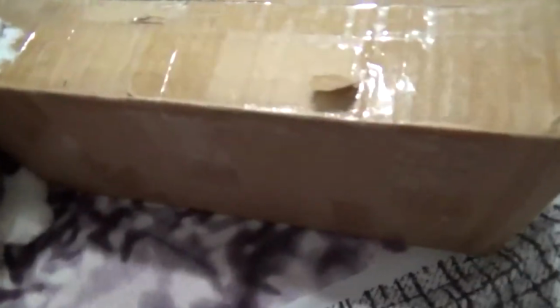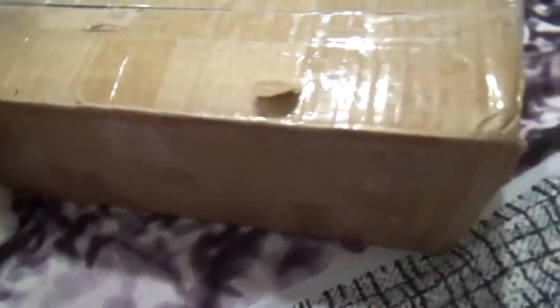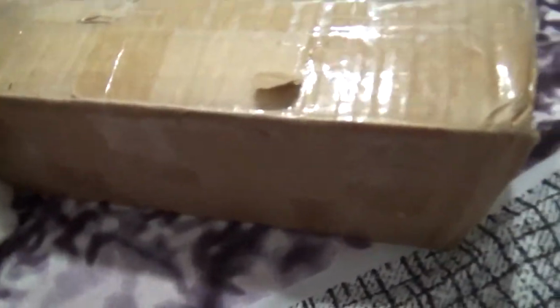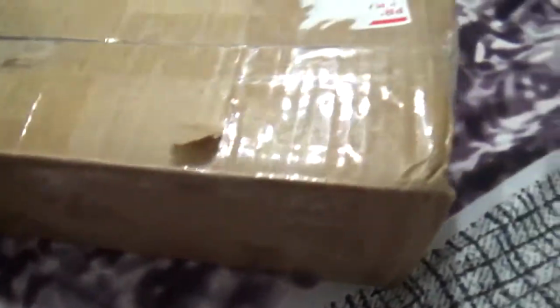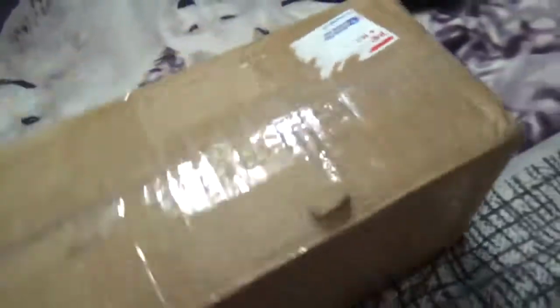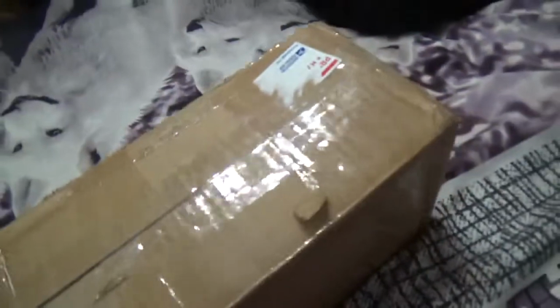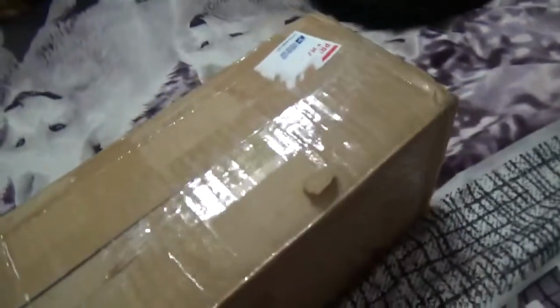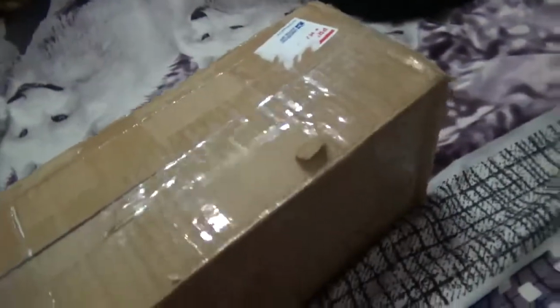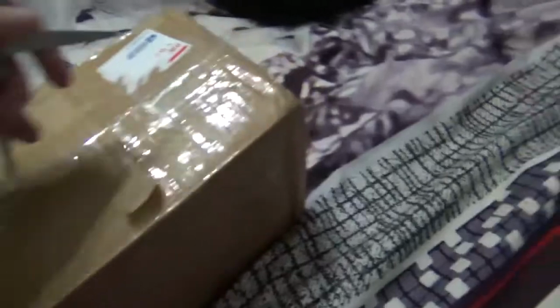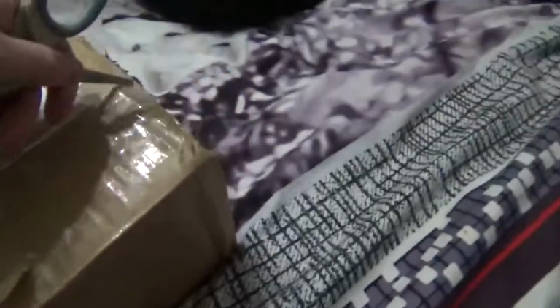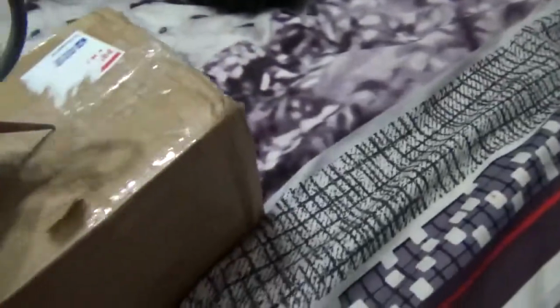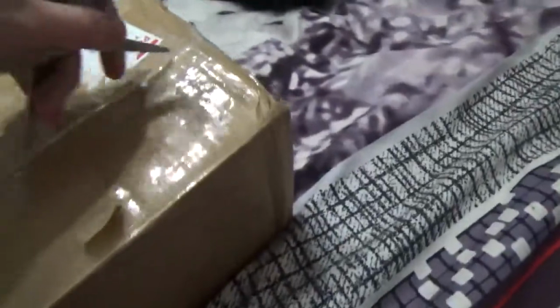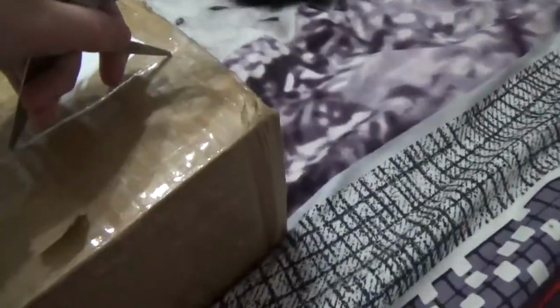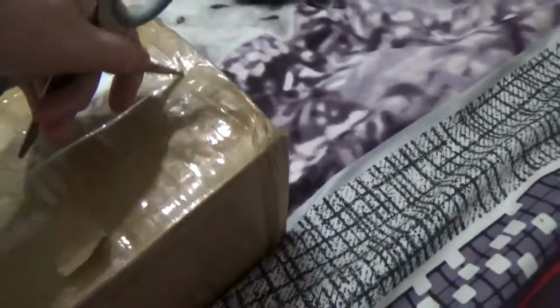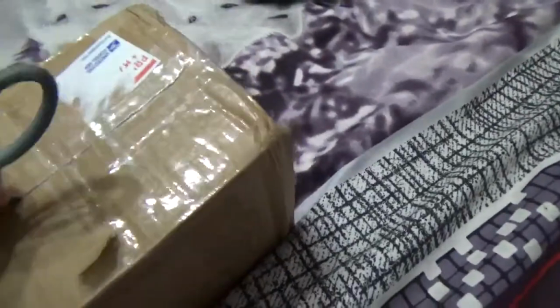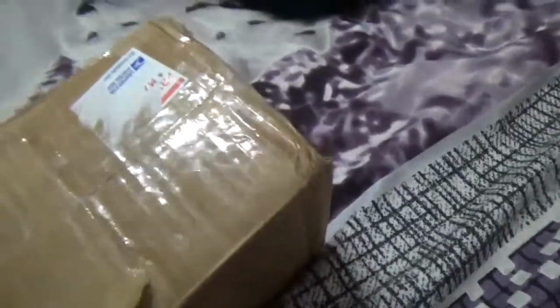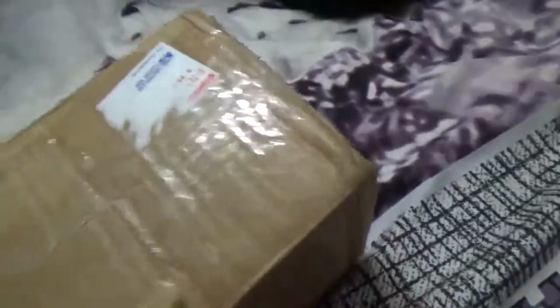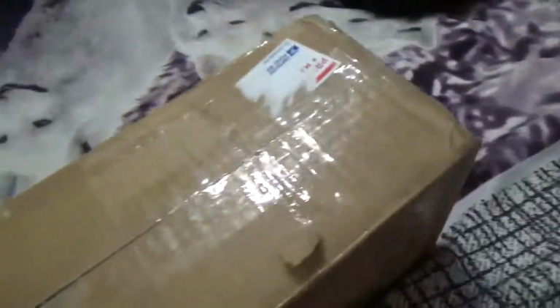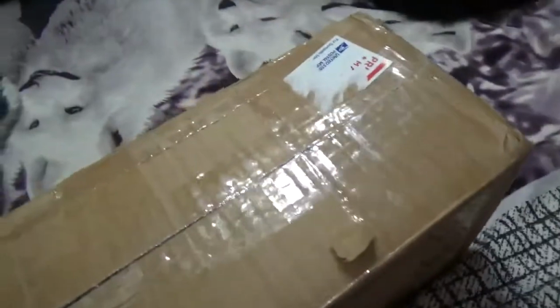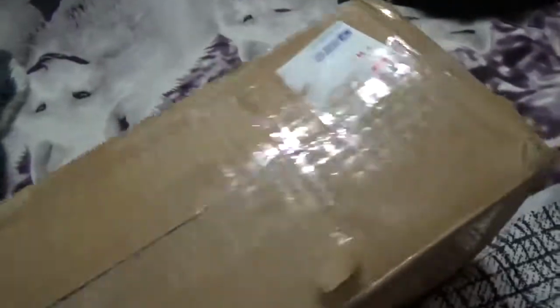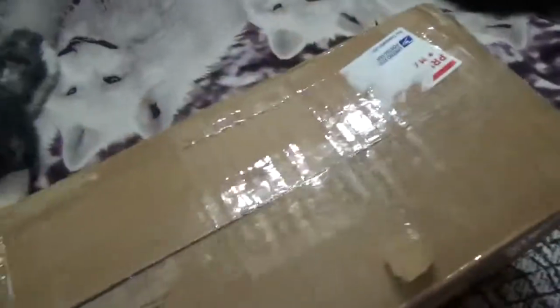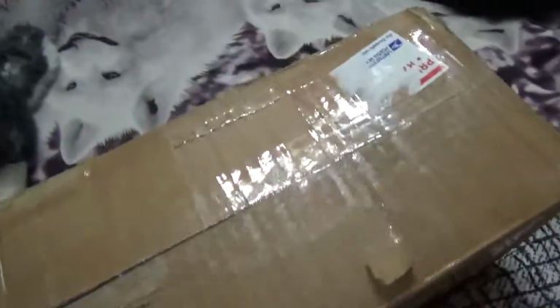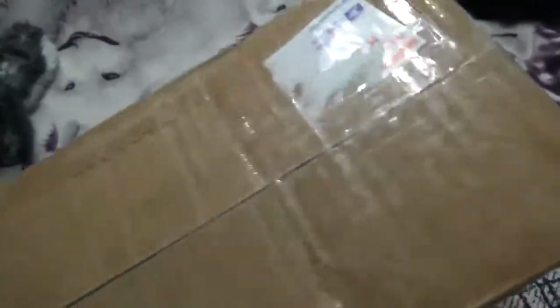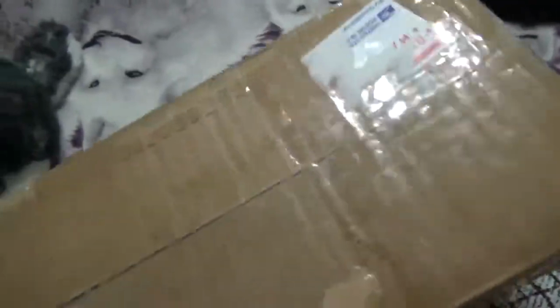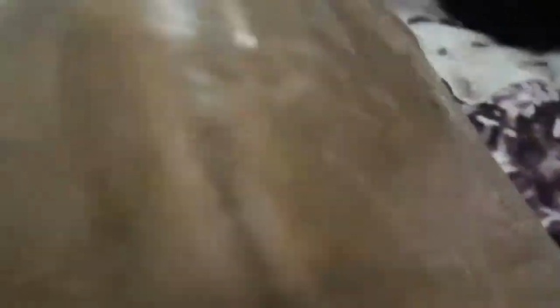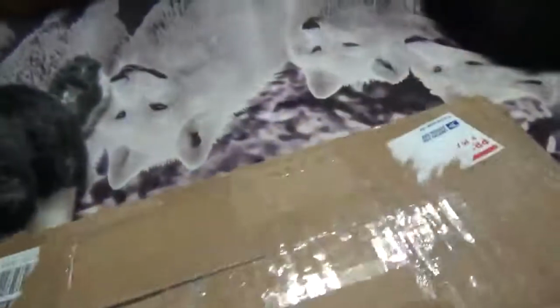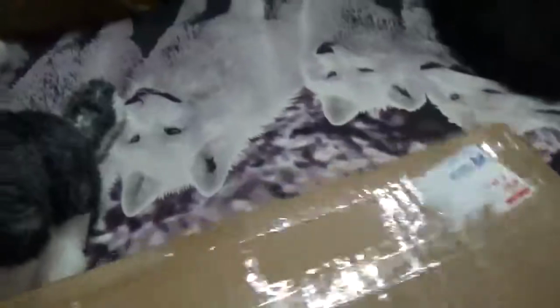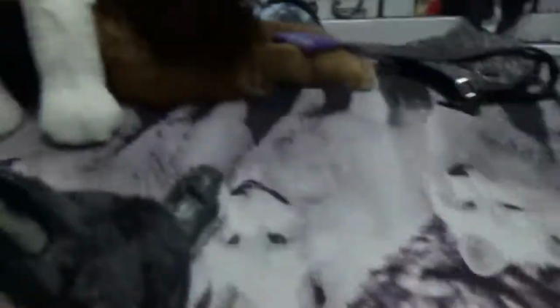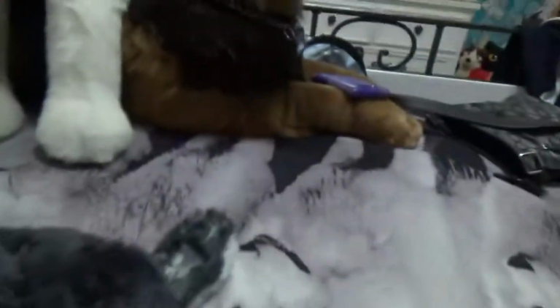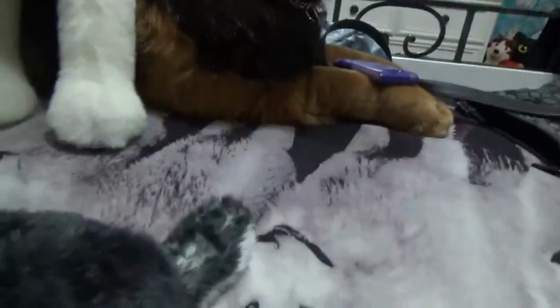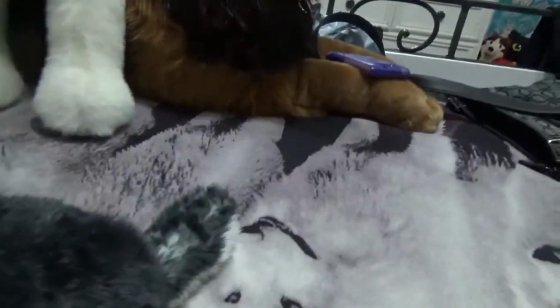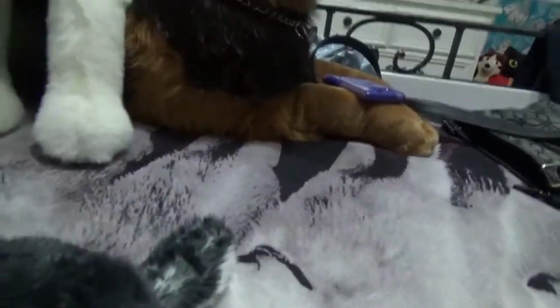I ripped off our addresses so you couldn't see it. I'm really tired right now, so sorry if I don't sound as excited — but I probably will still be really excited.